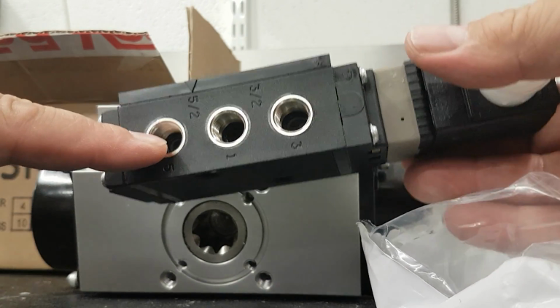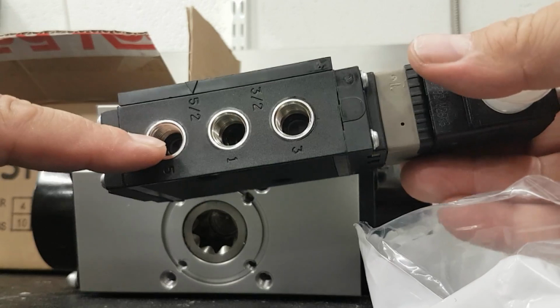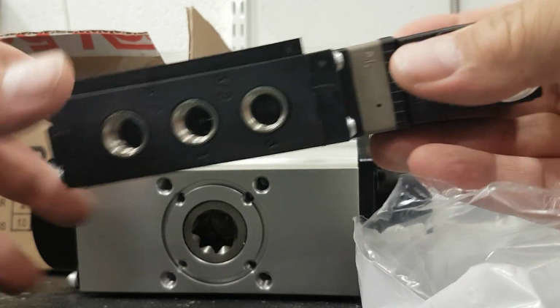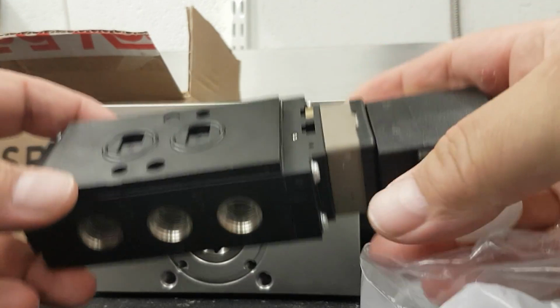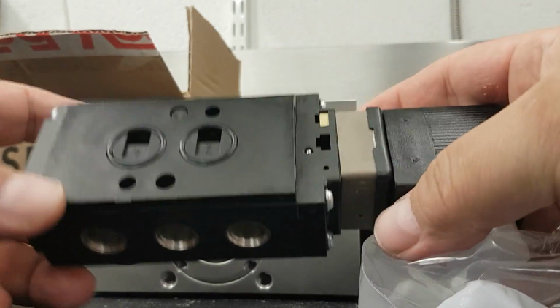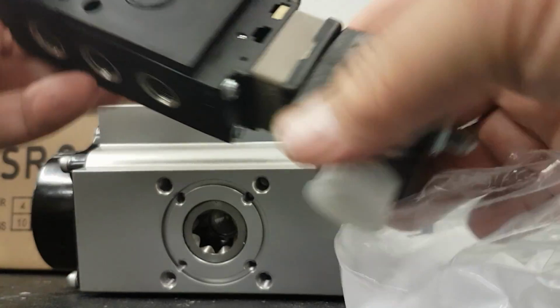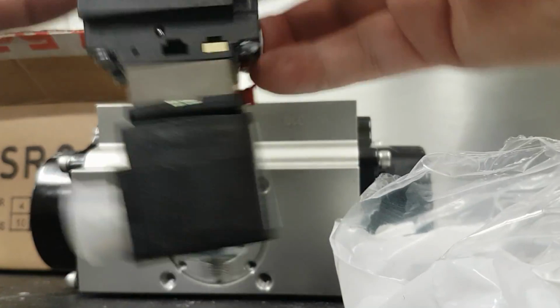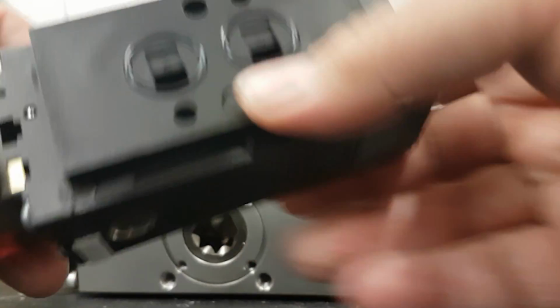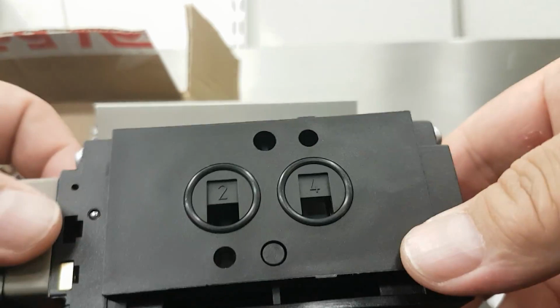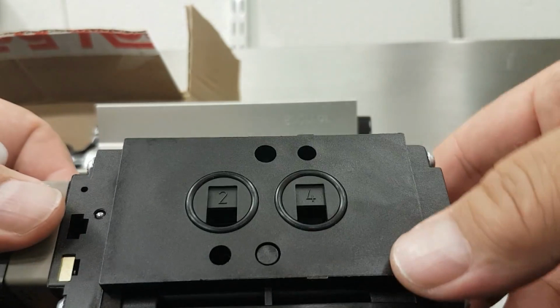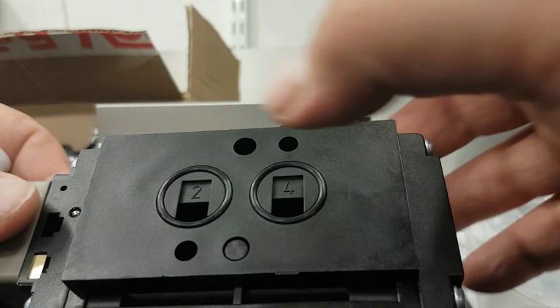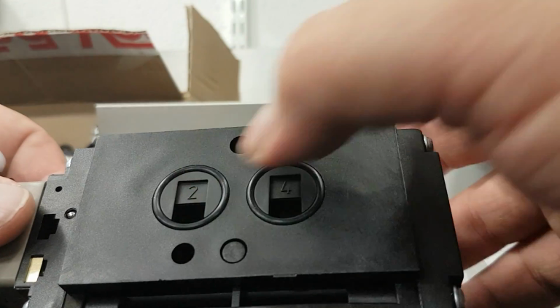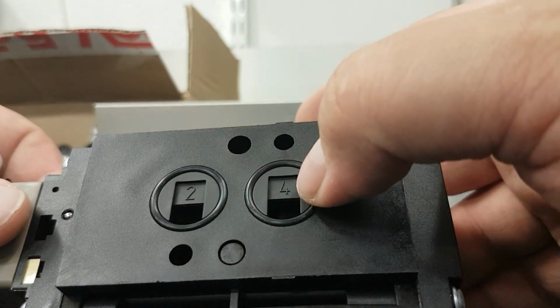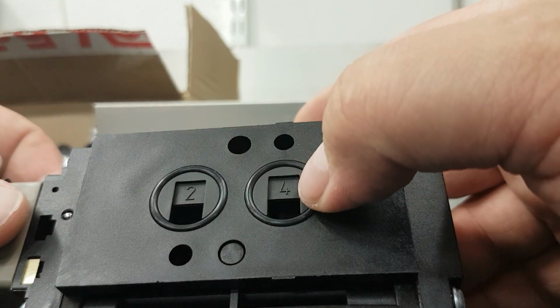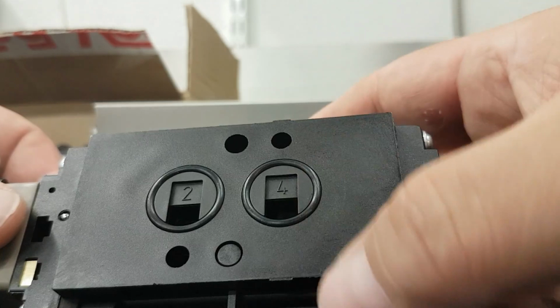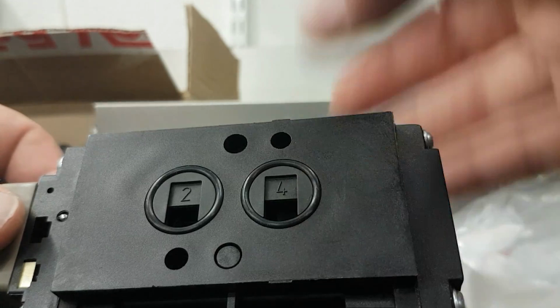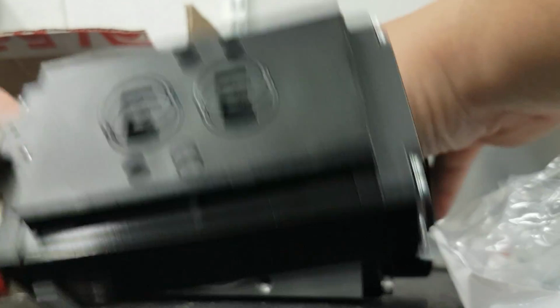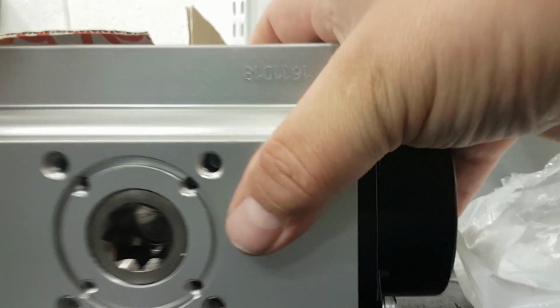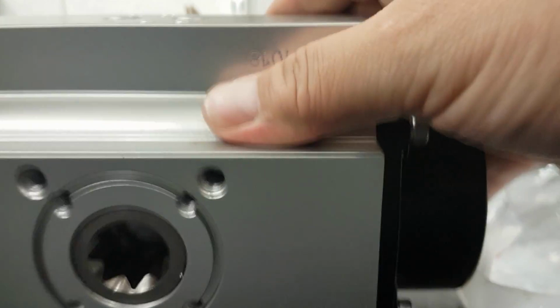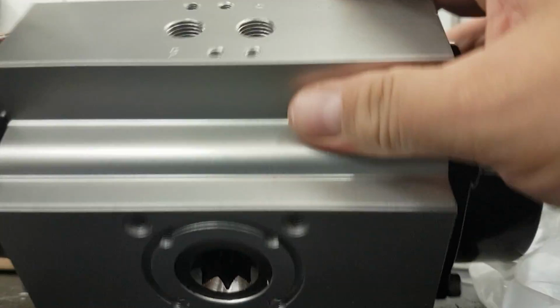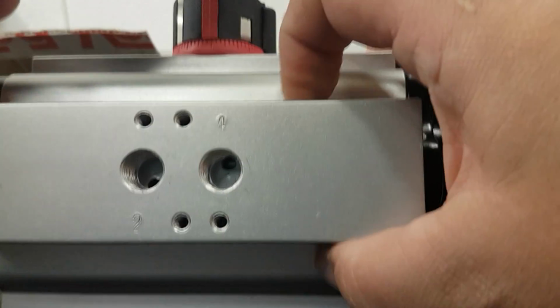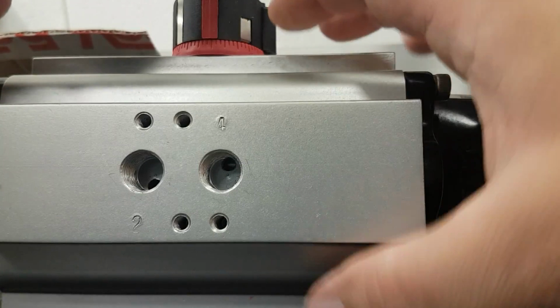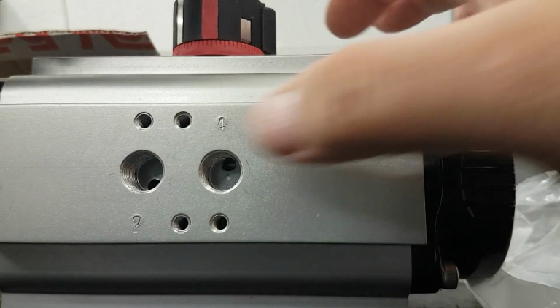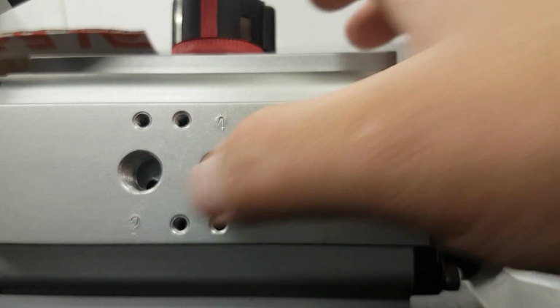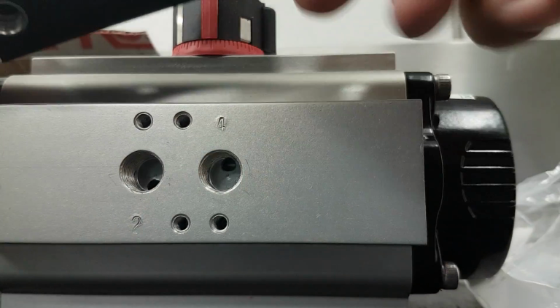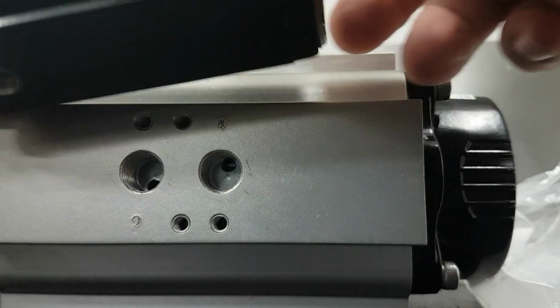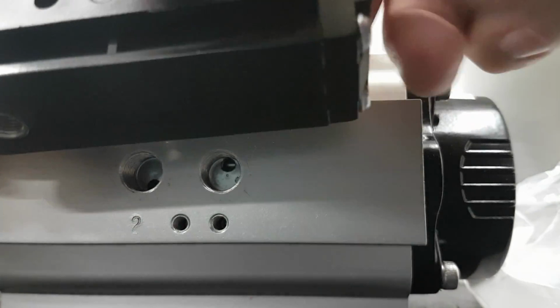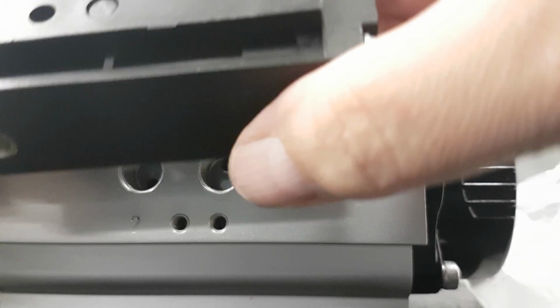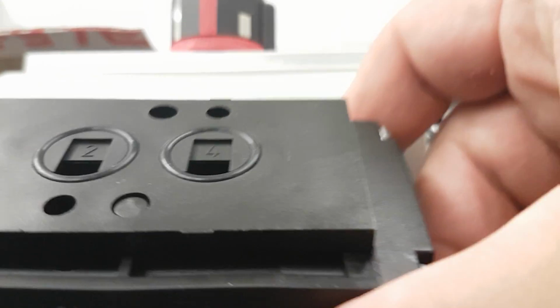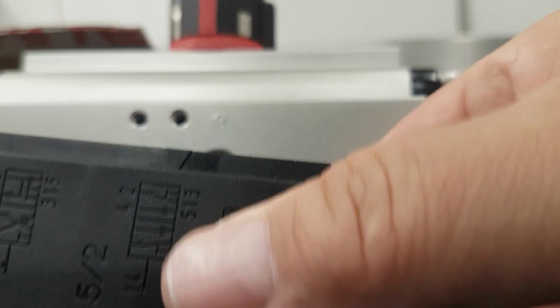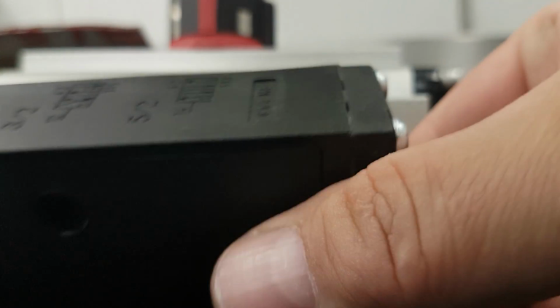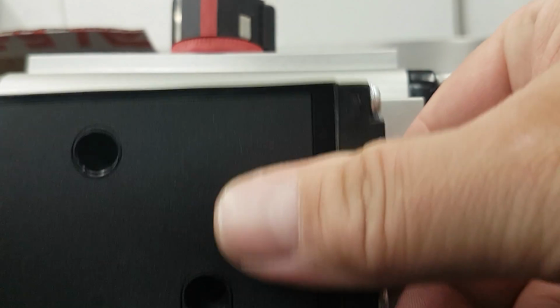The ports are marked 2 and 4, so you match them to the actuator — 2 to 4, going that way.